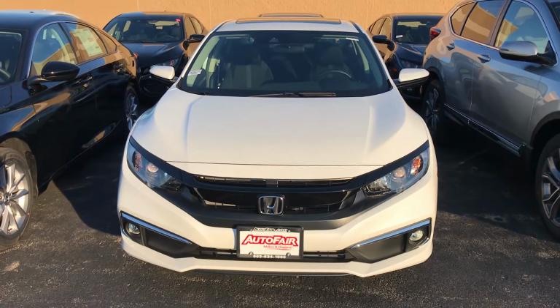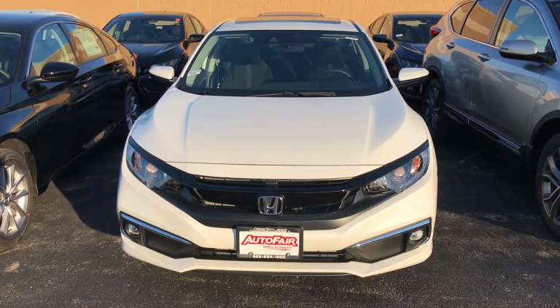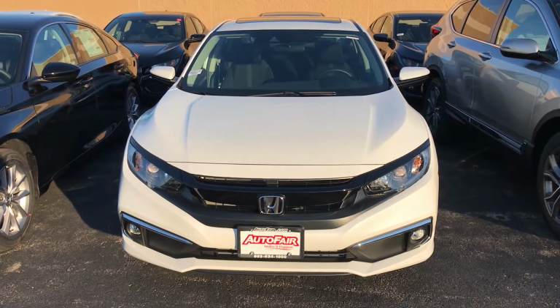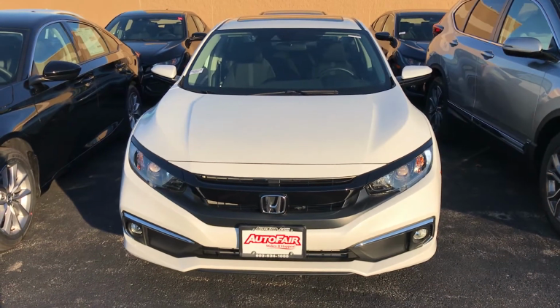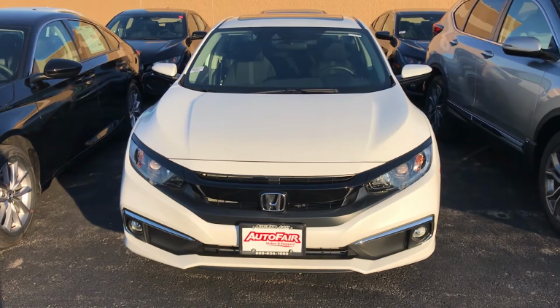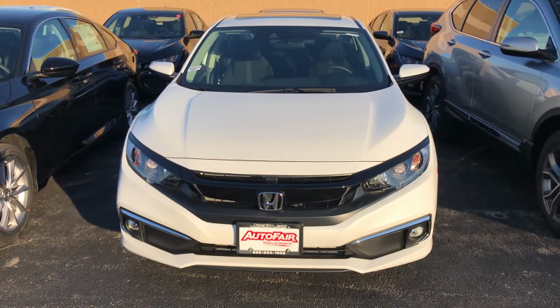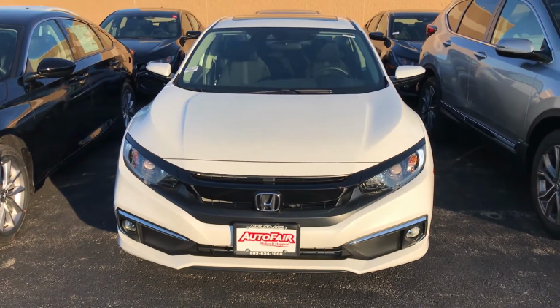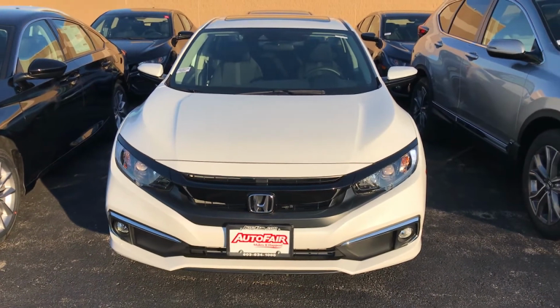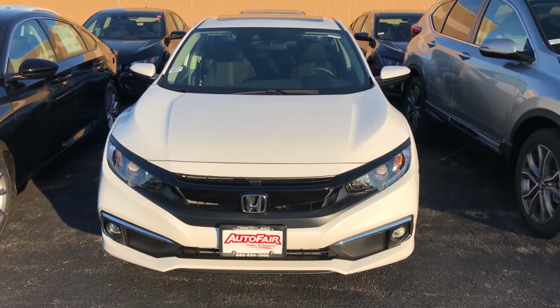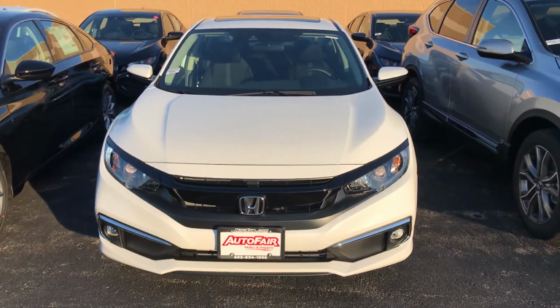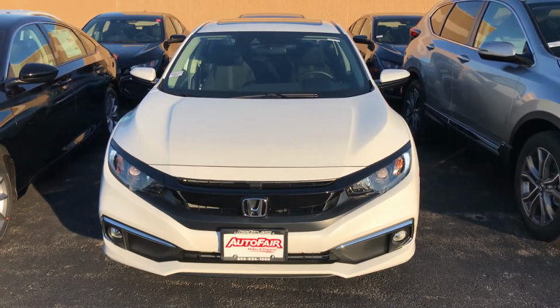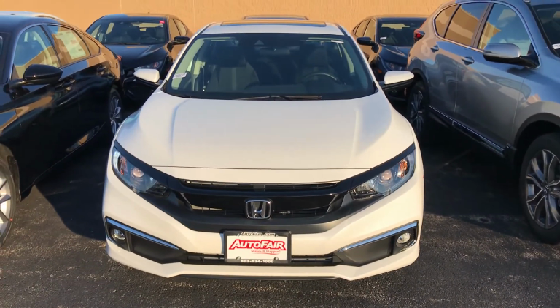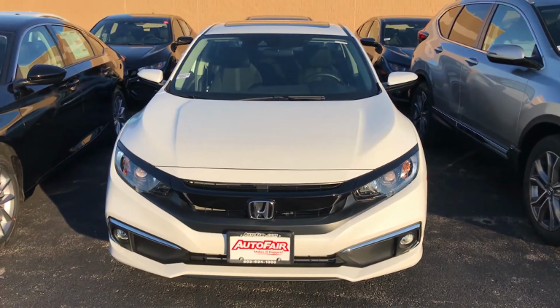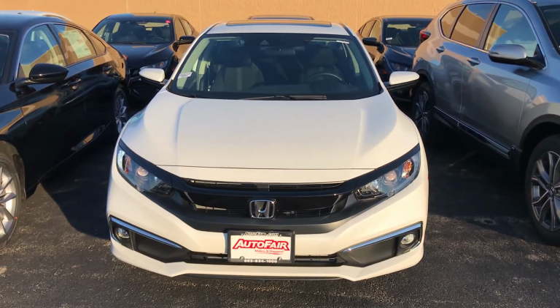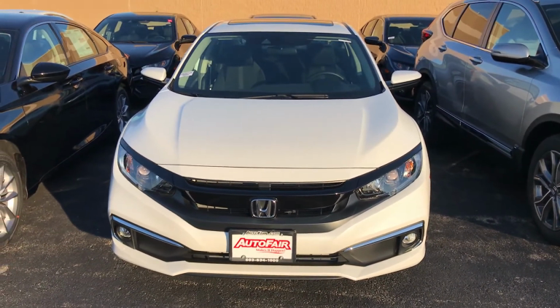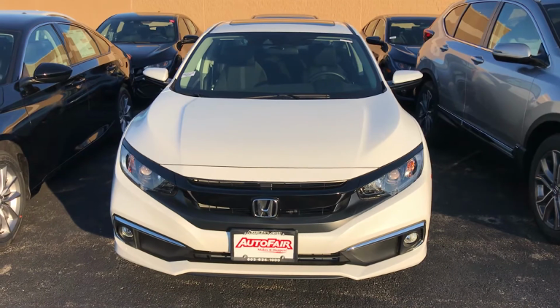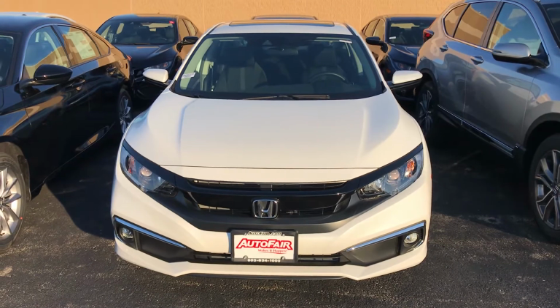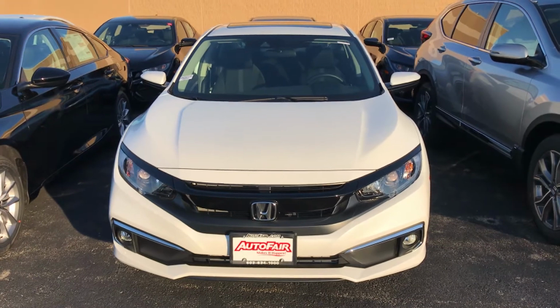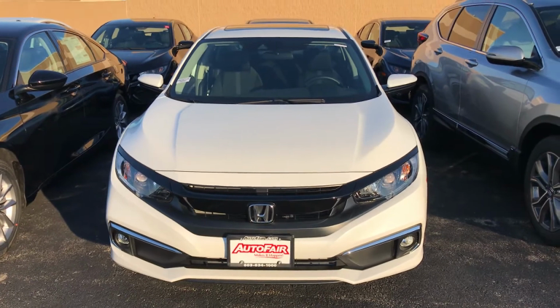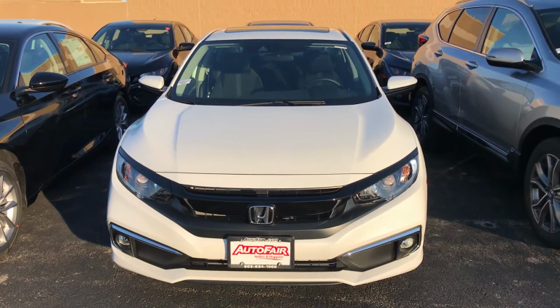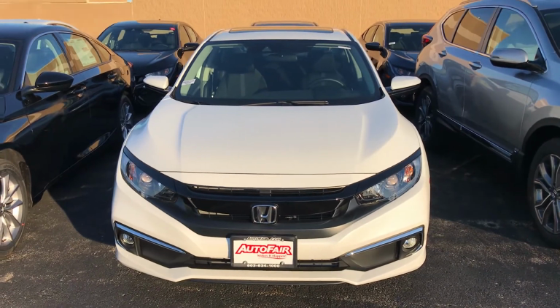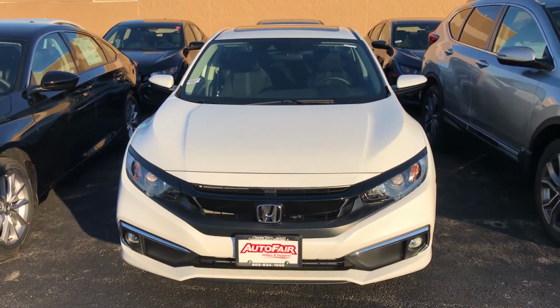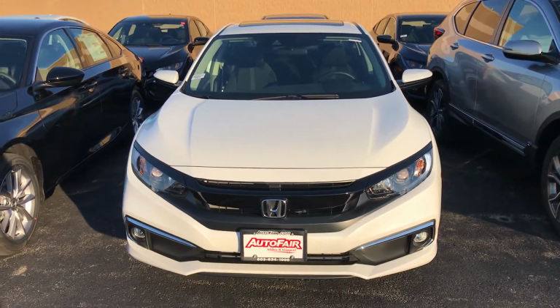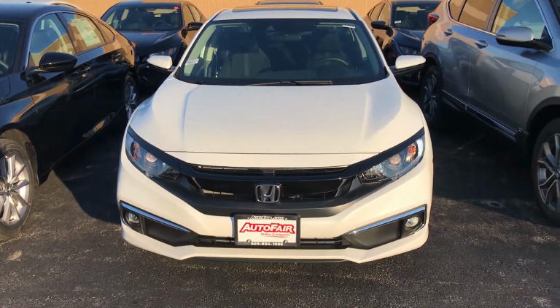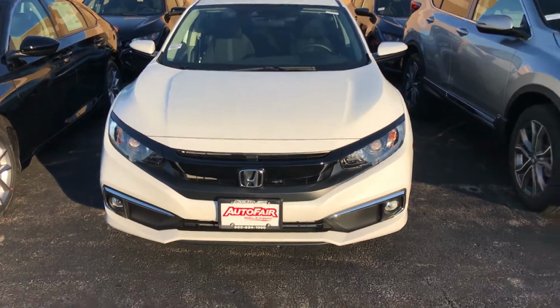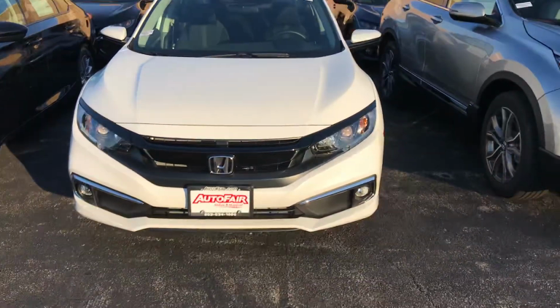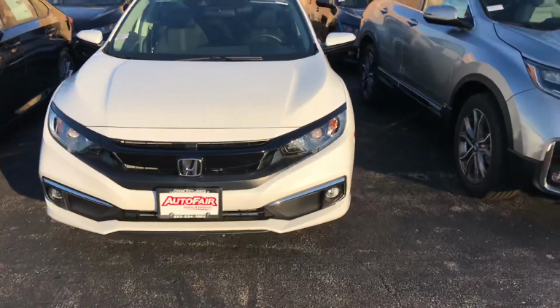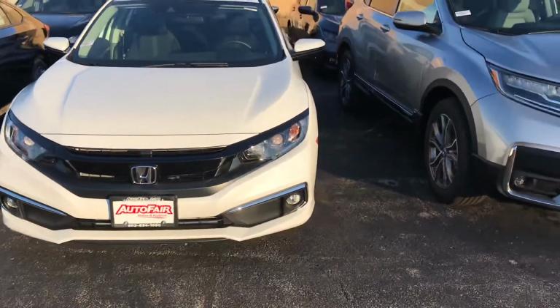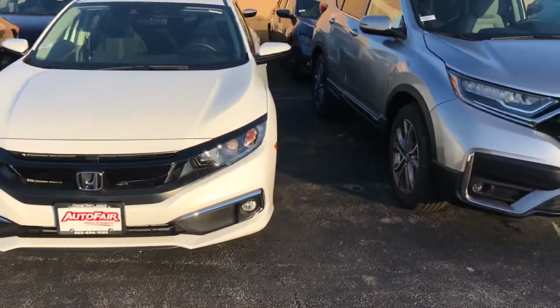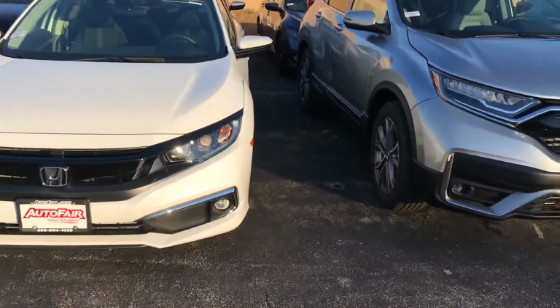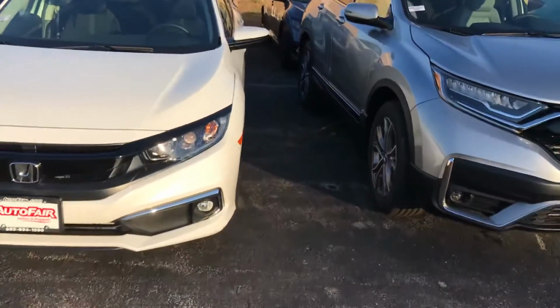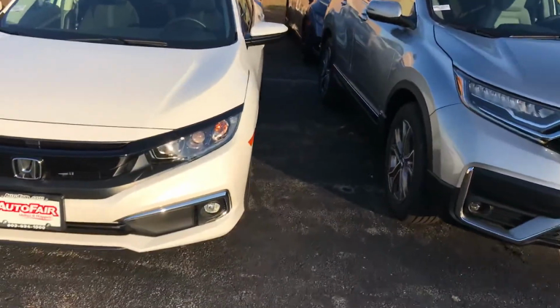Hi Michelle, this is George over at AutoFair Honda. I just wanted to give you a quick look at this 2020 Honda Civic EX that you're interested in and go through some of the features.